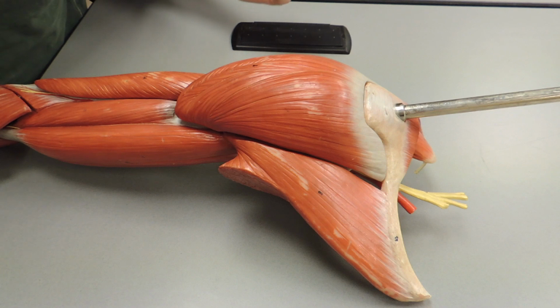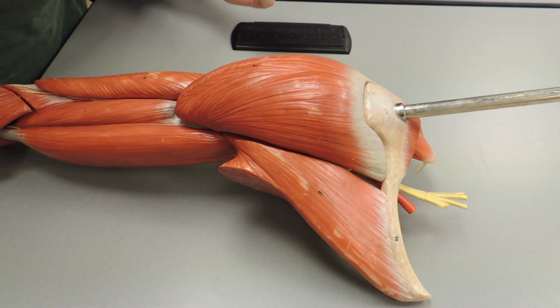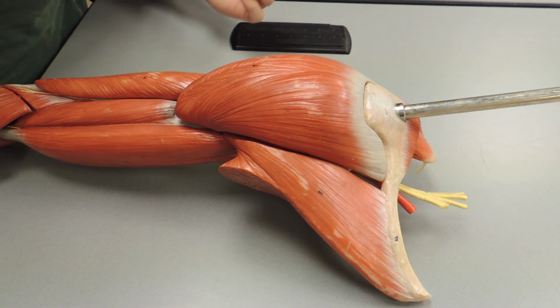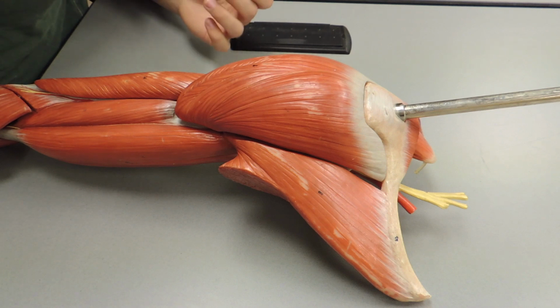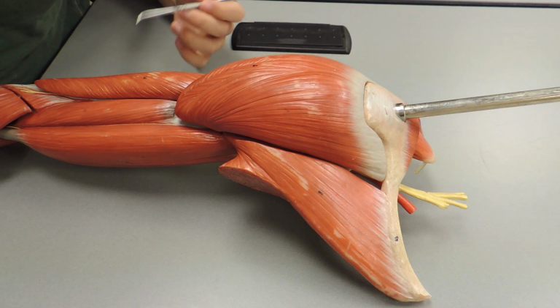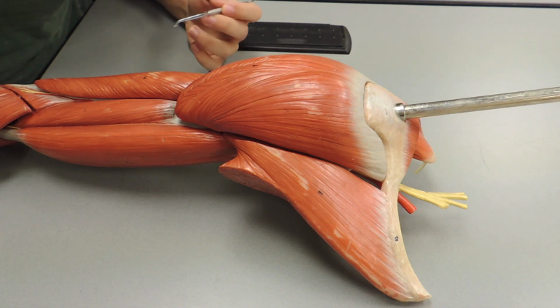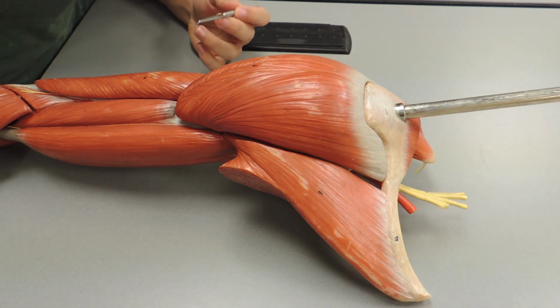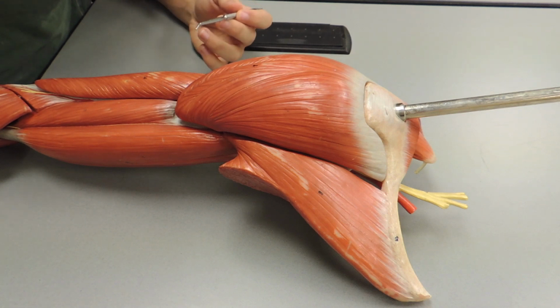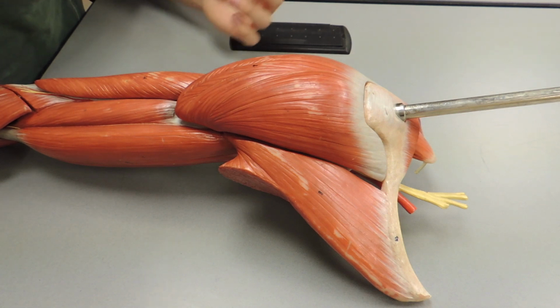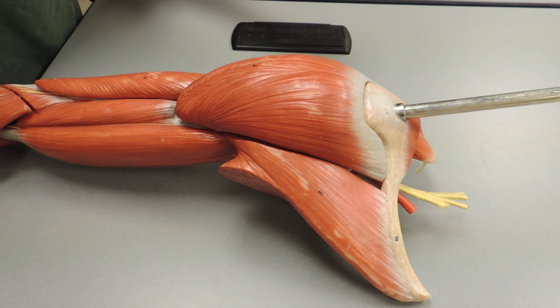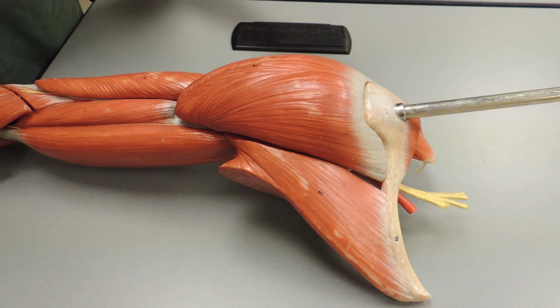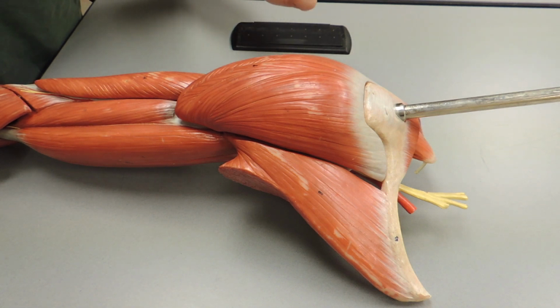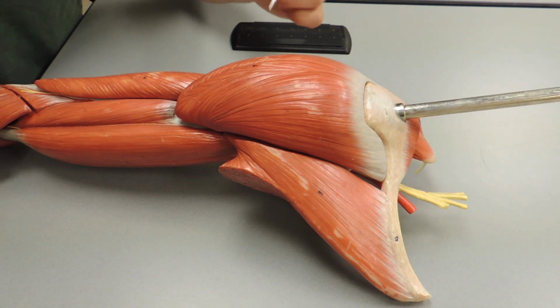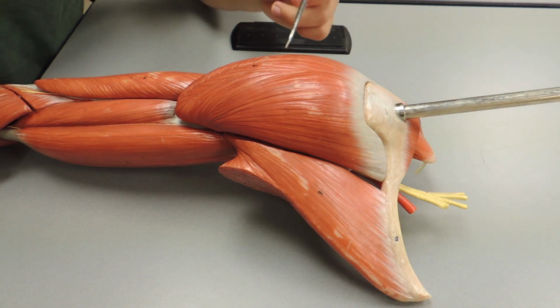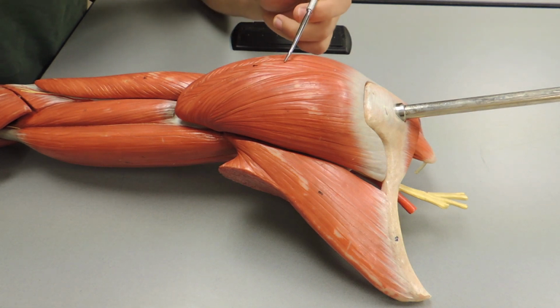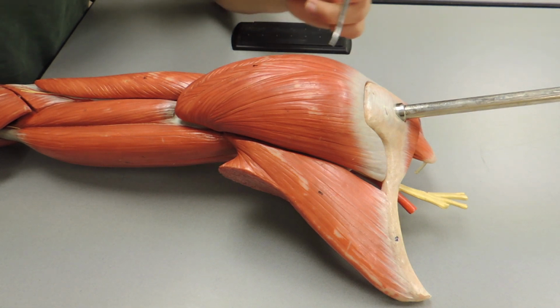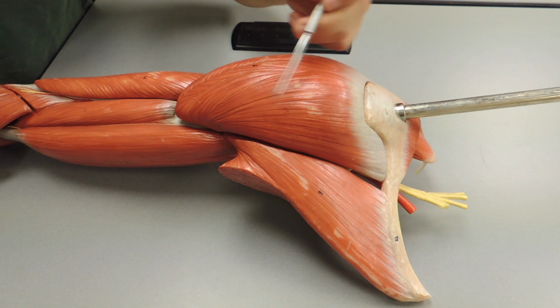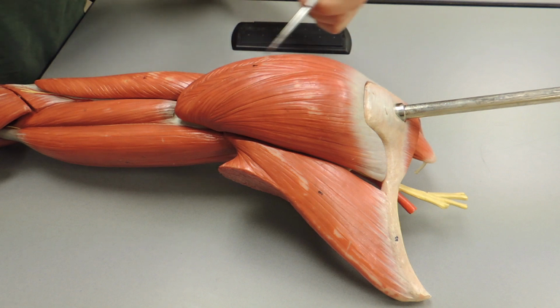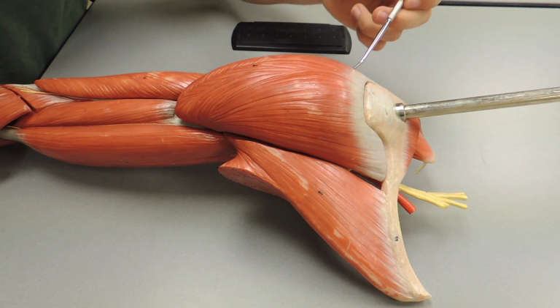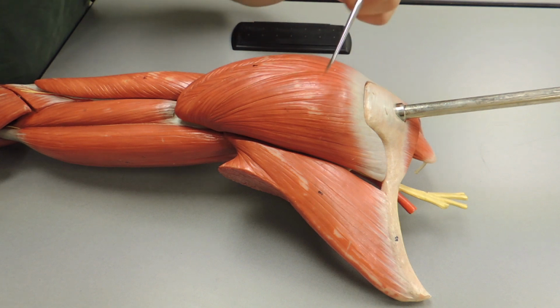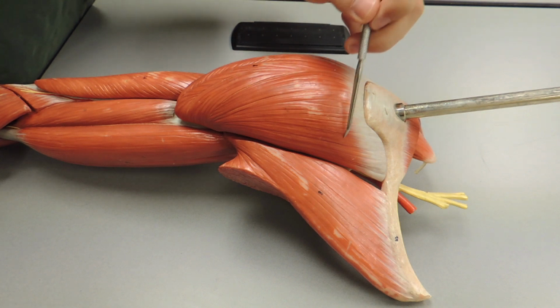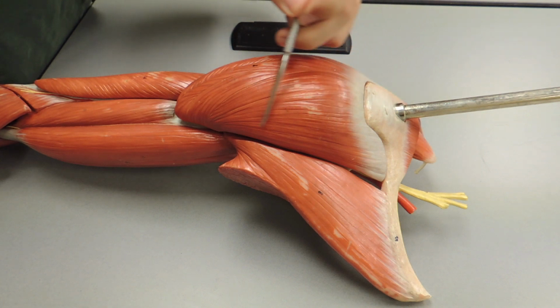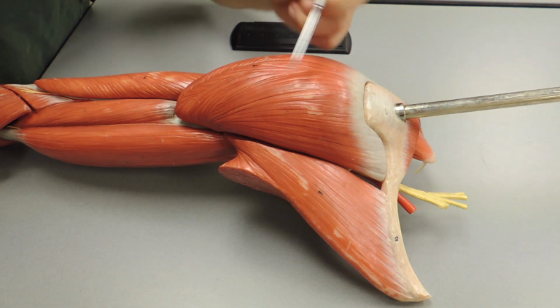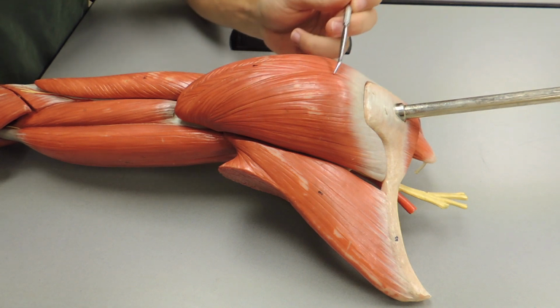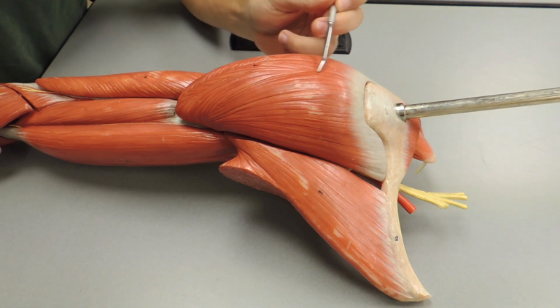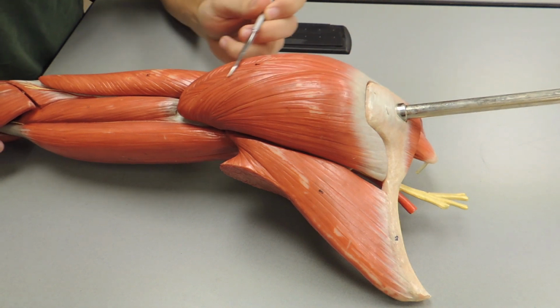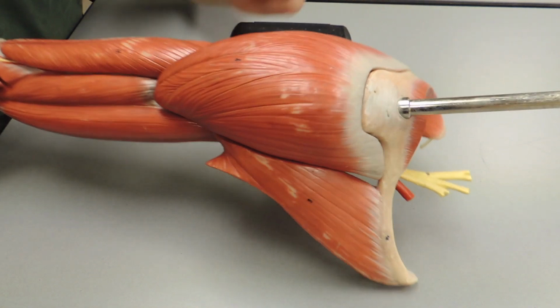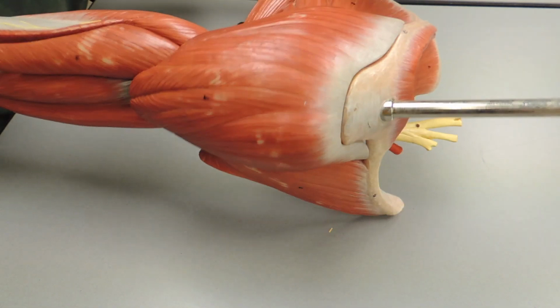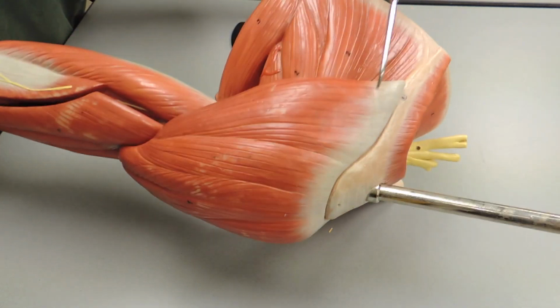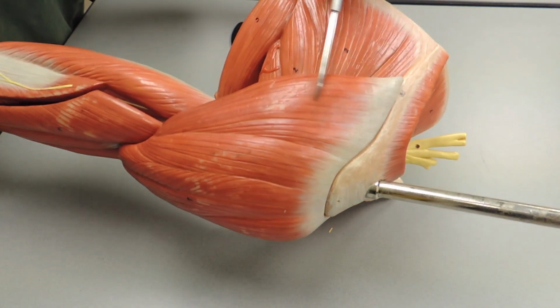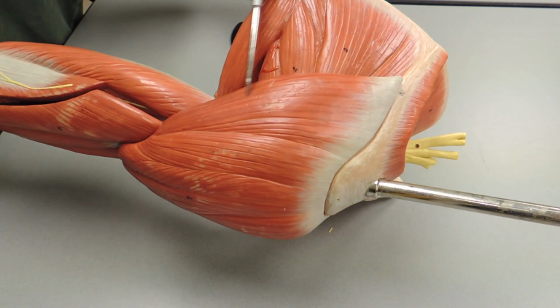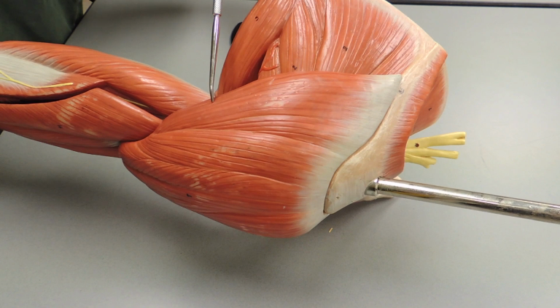These are going to be the muscles of the upper arm and shoulder girdle. First we'll start with the deltoid — this whole muscle. You have an anterior, middle, and posterior part.